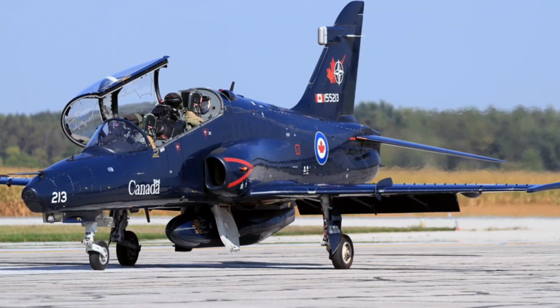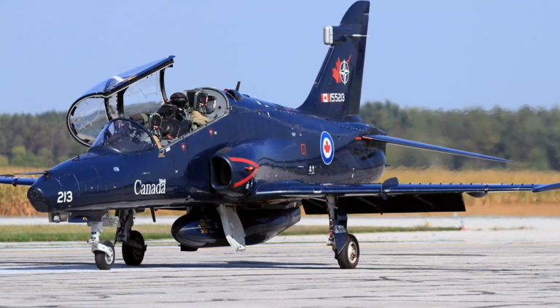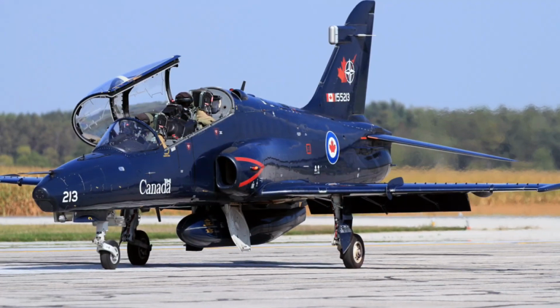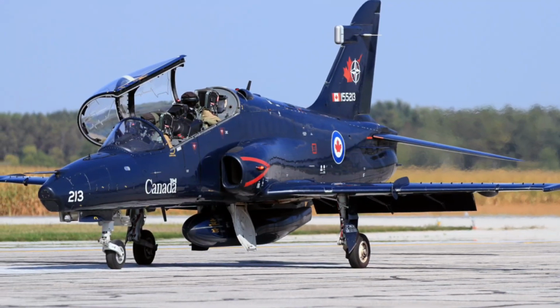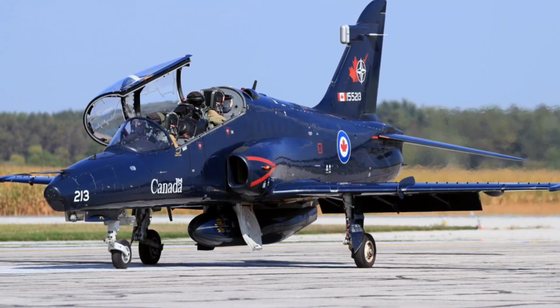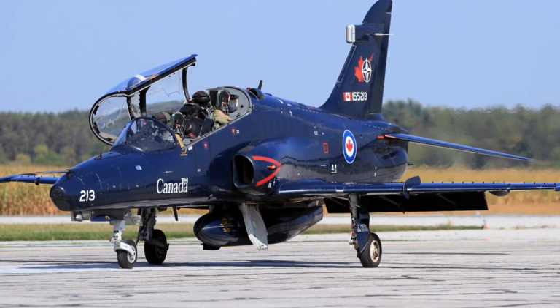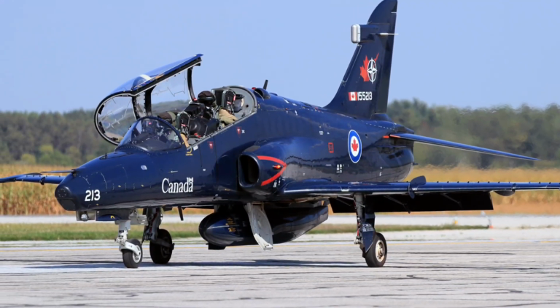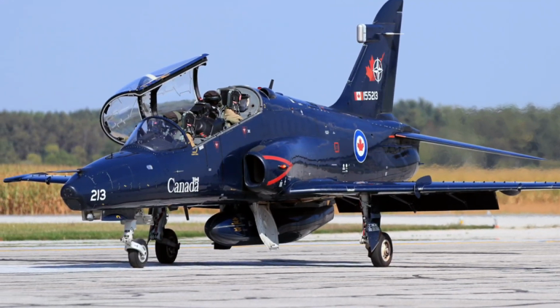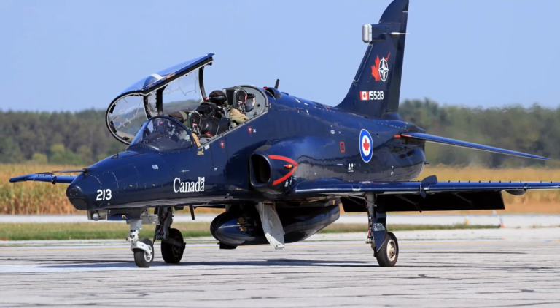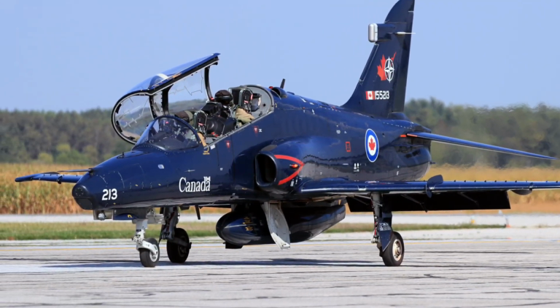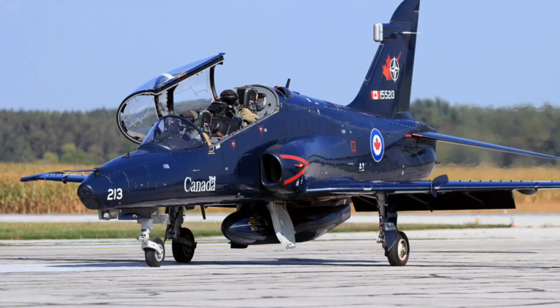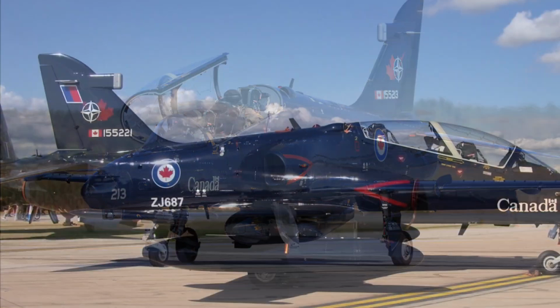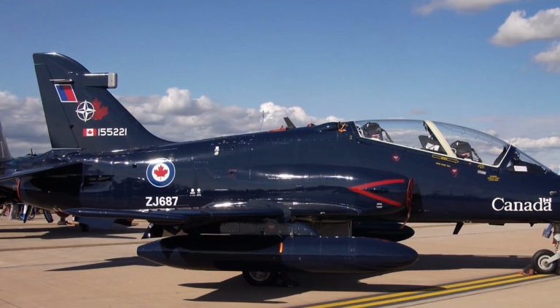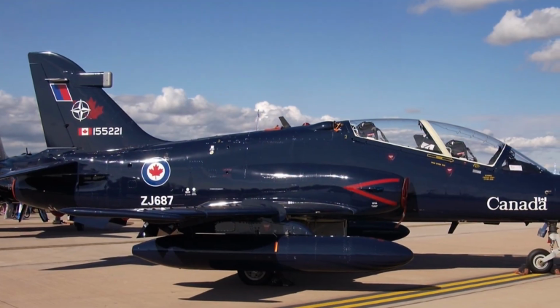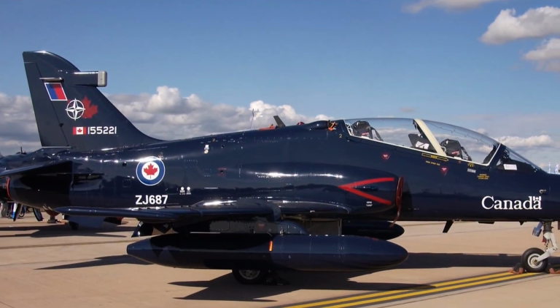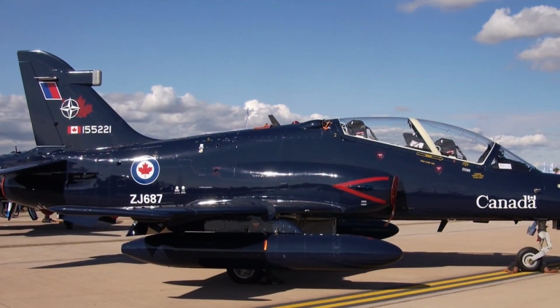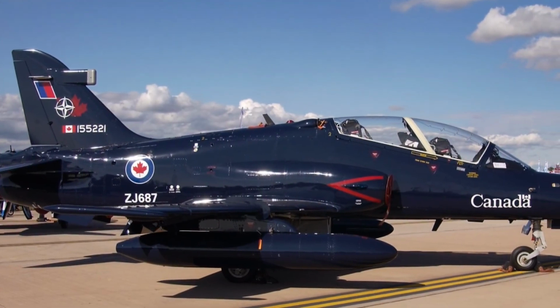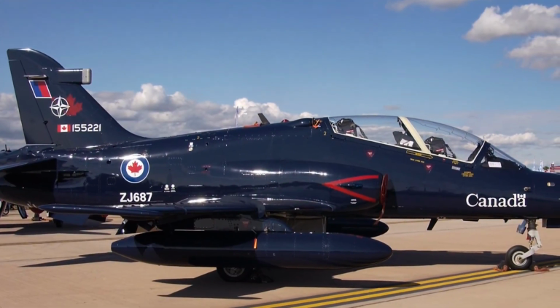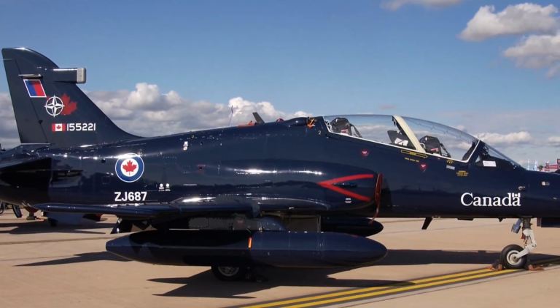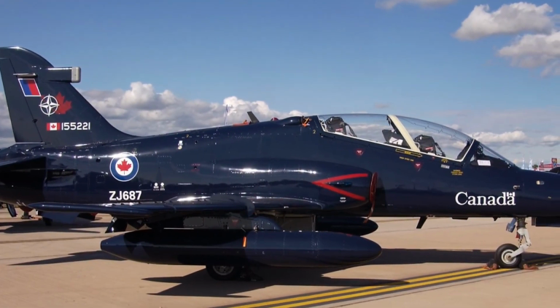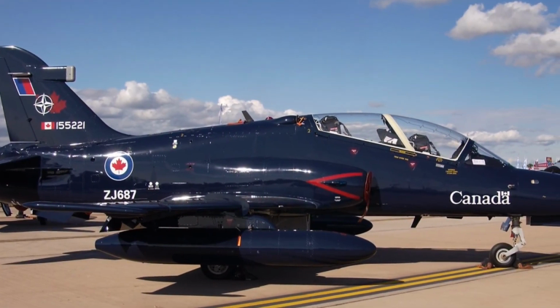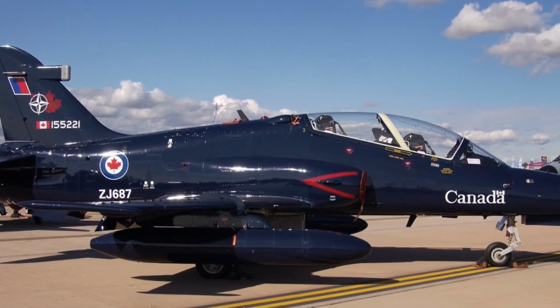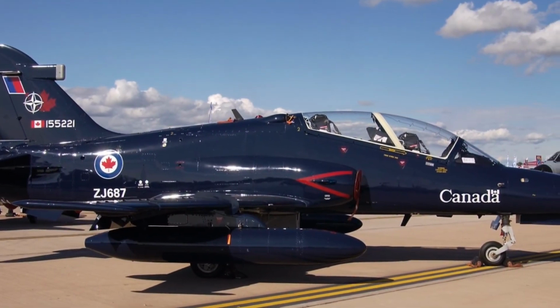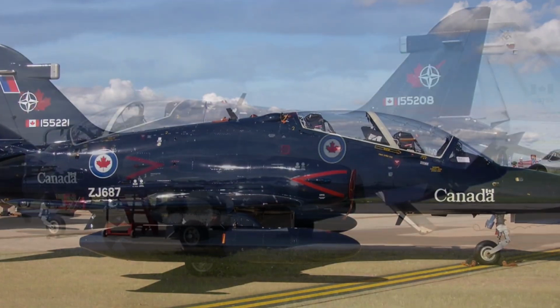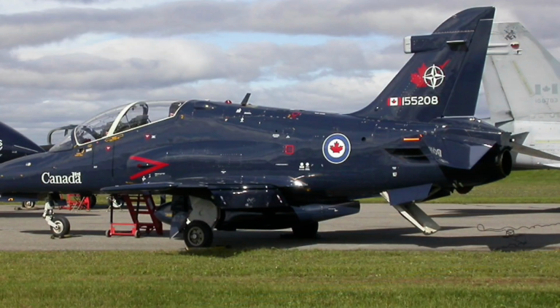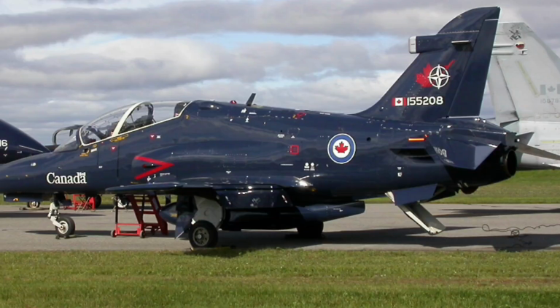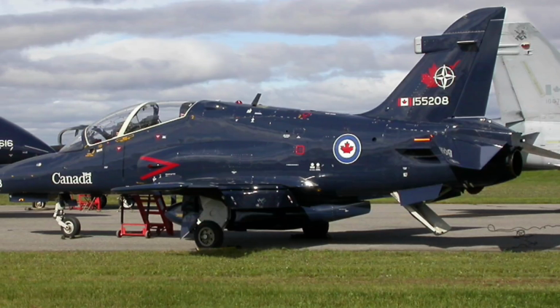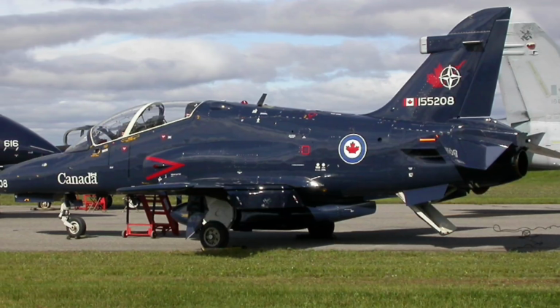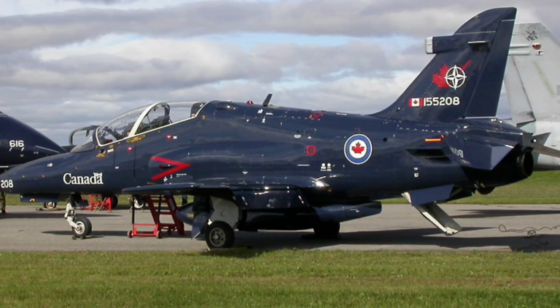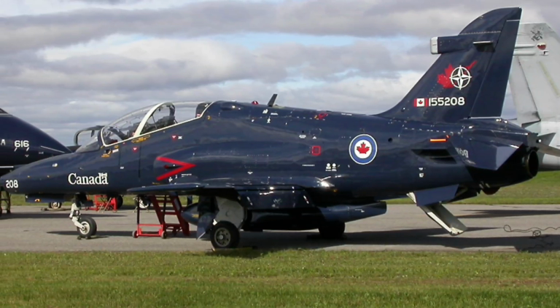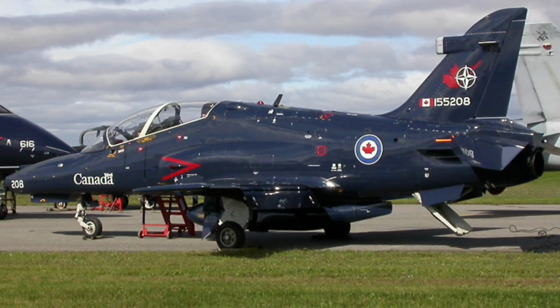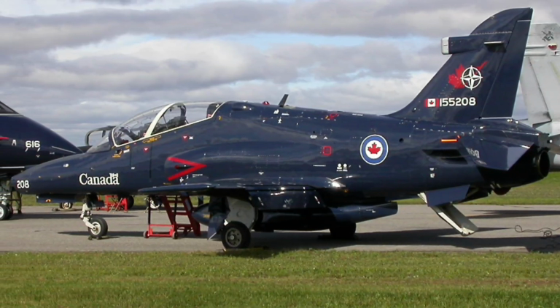As the world moves toward sixth generation fighters, the Hawk continues to adapt. With new avionics, AI integration and enhanced simulators, this jet remains the bridge to Britain's air power future.